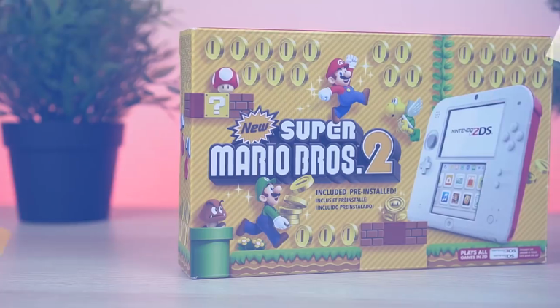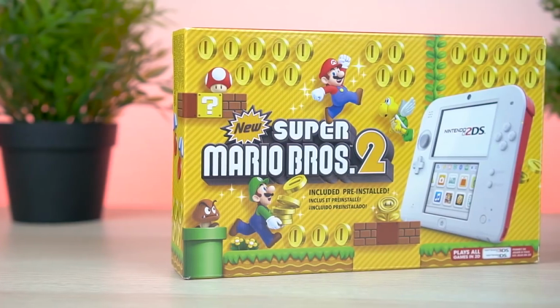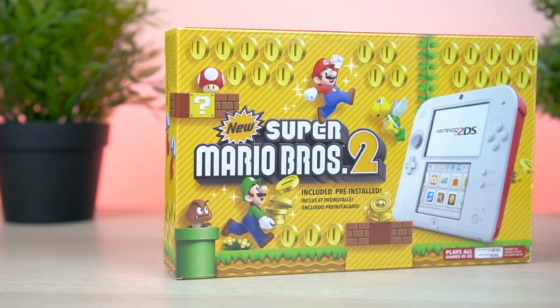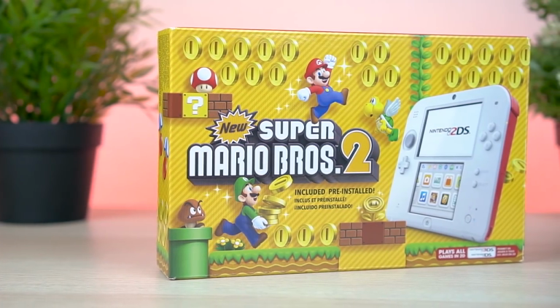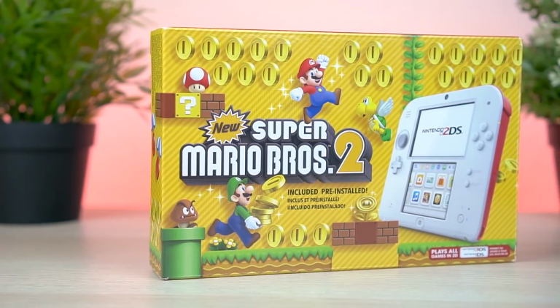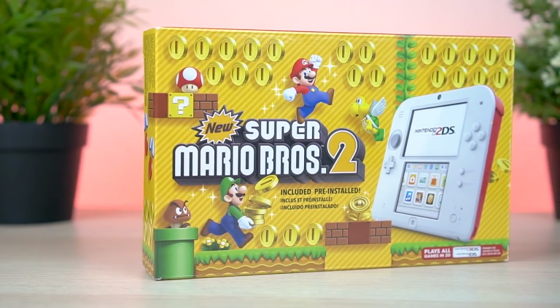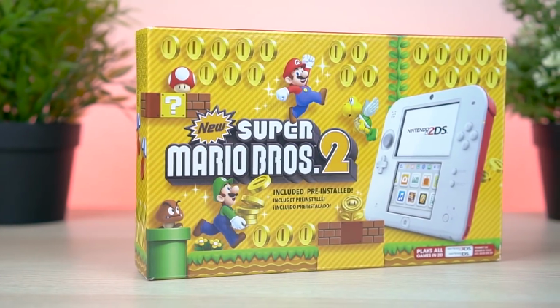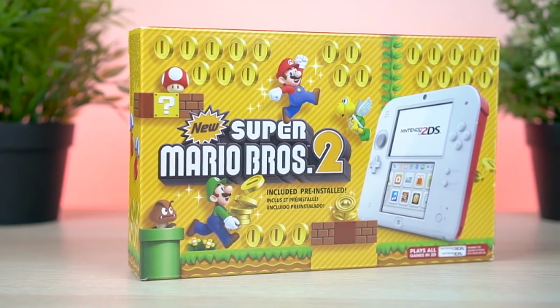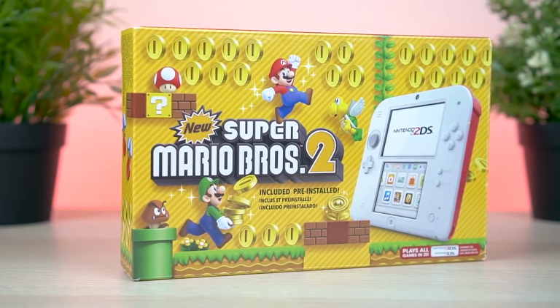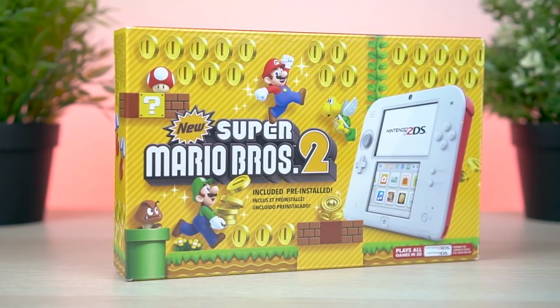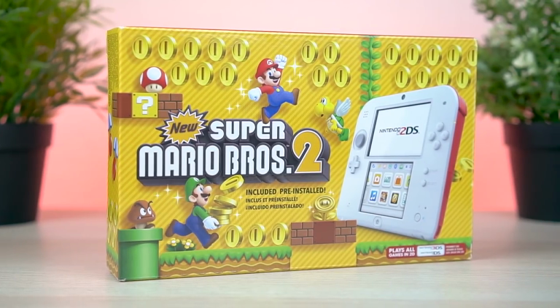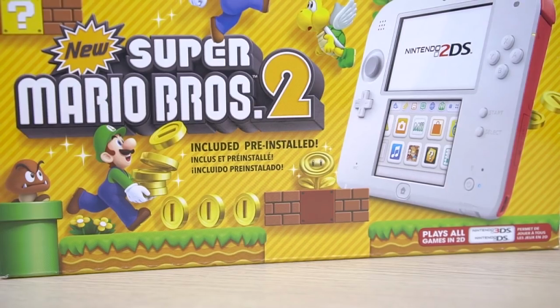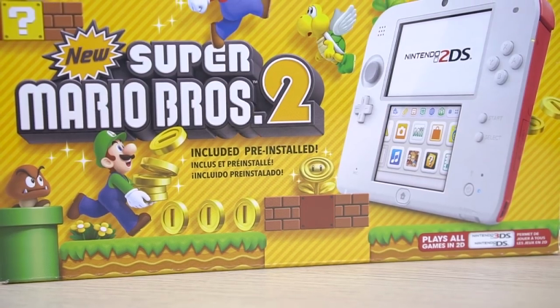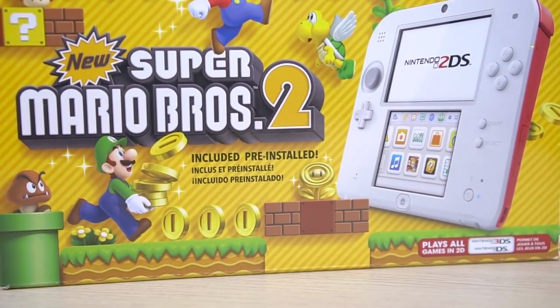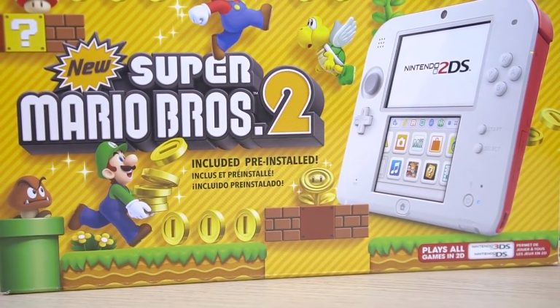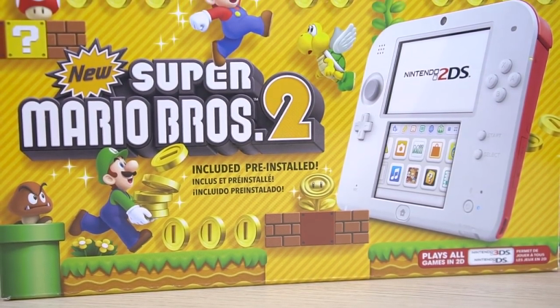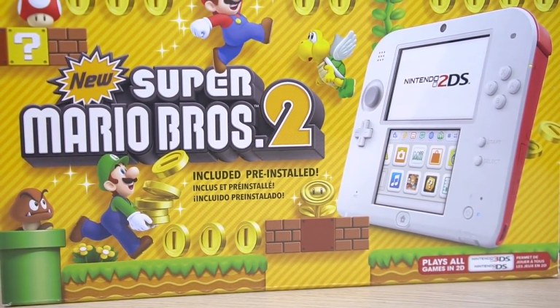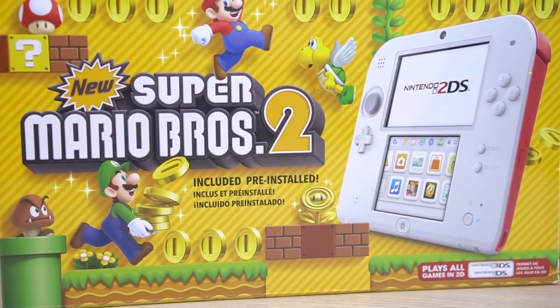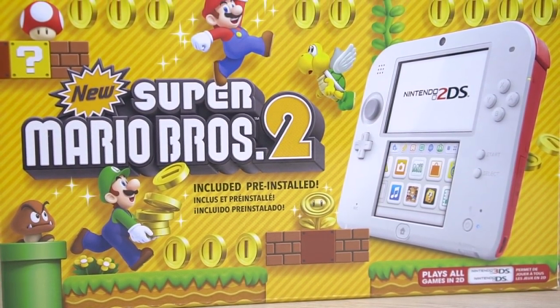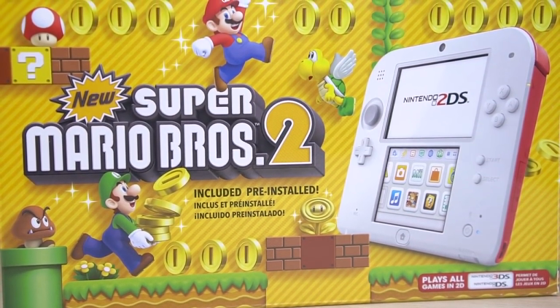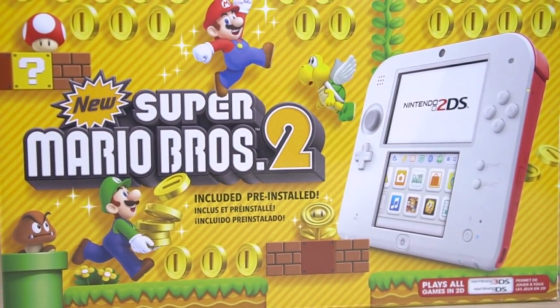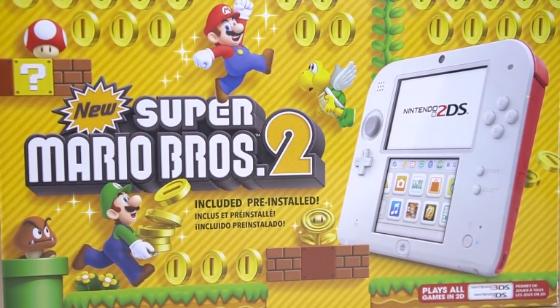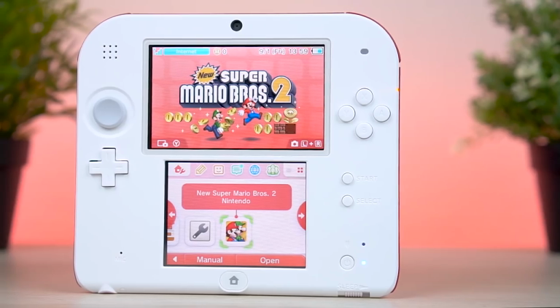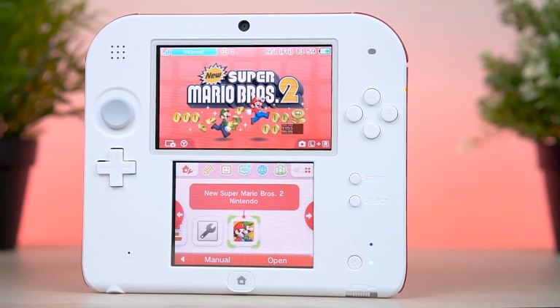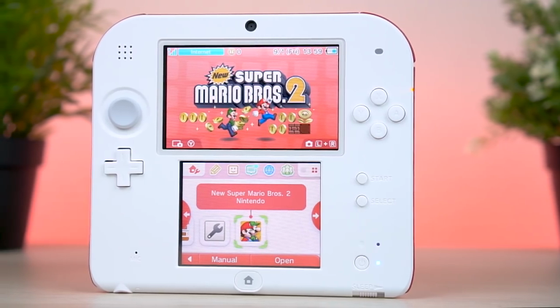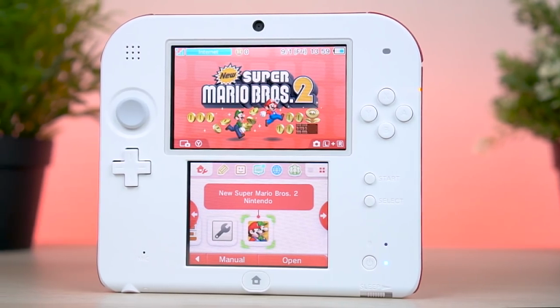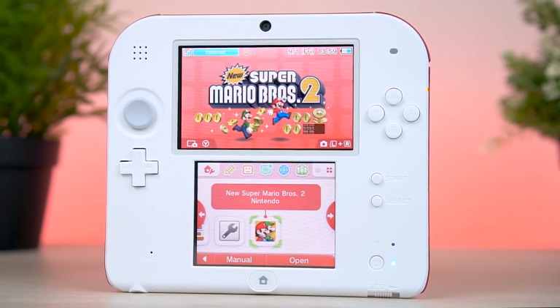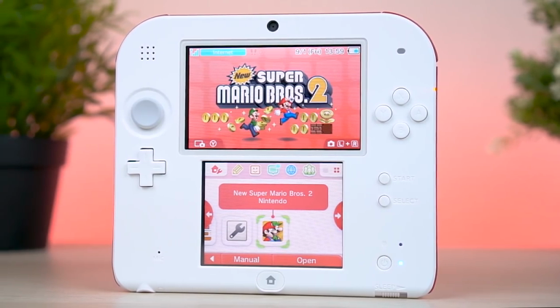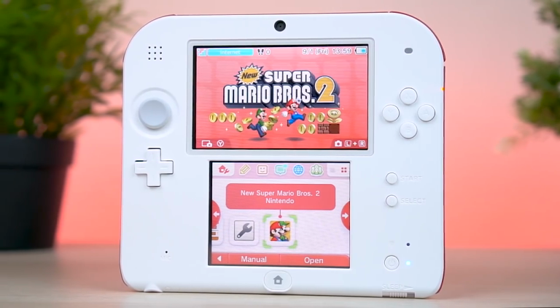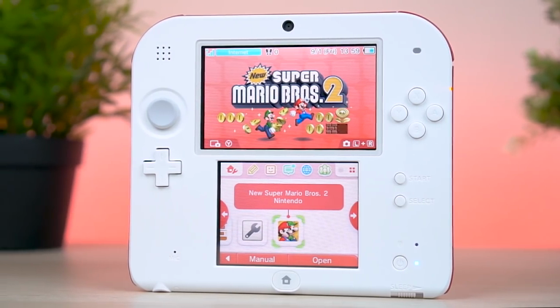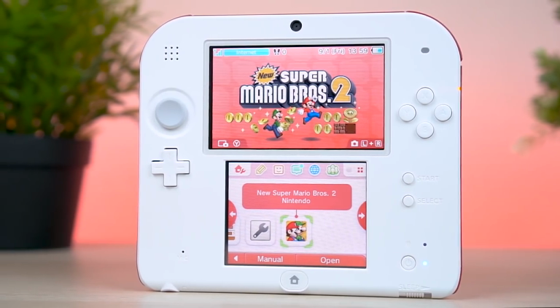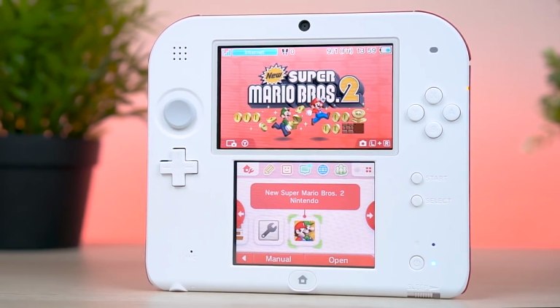Now I gotta tell you guys, I fully did not expect to get my hands on one of these new colors. So consider yourself incredibly lucky to get to see this thing first hand, up close and personal. Get so very hyped!